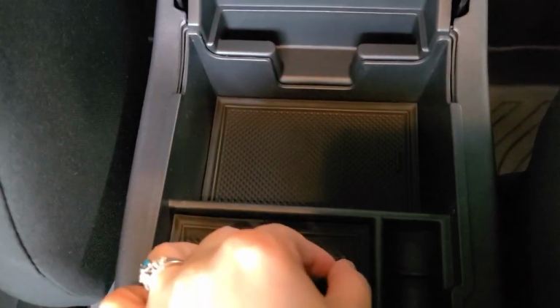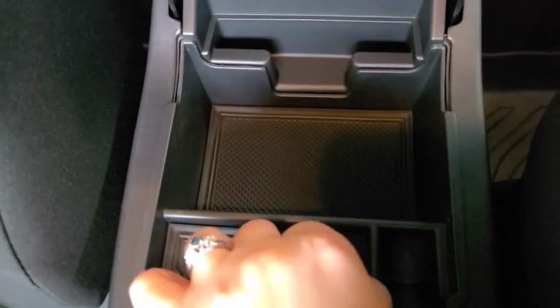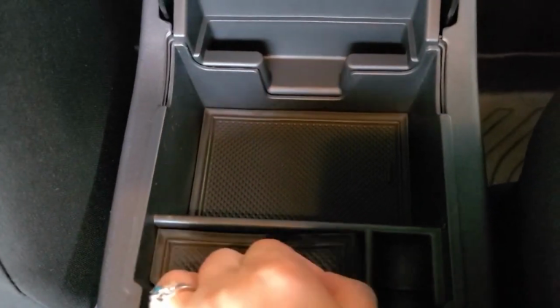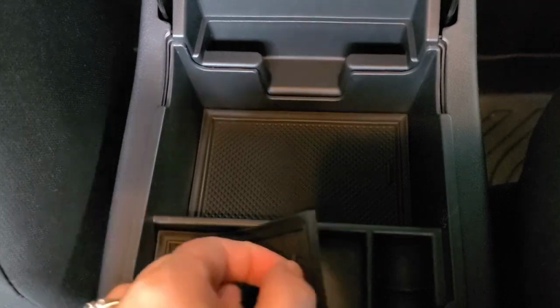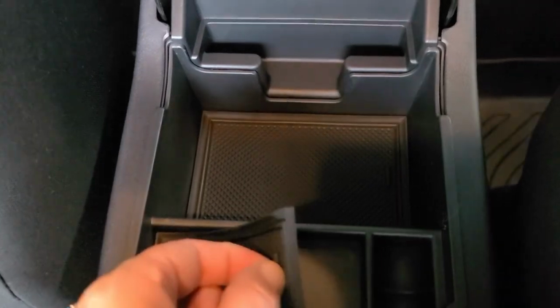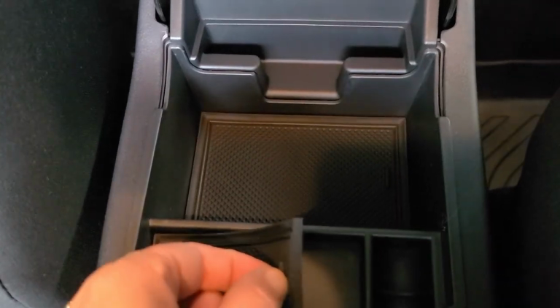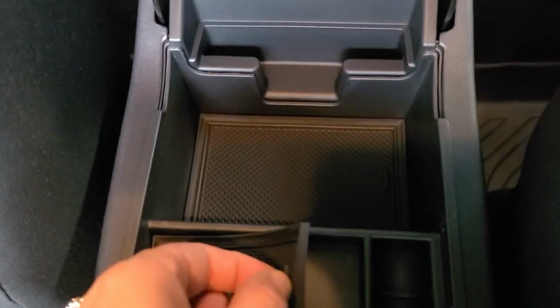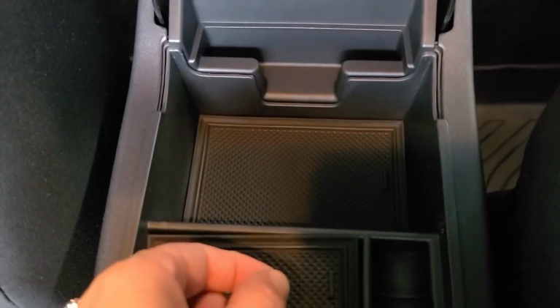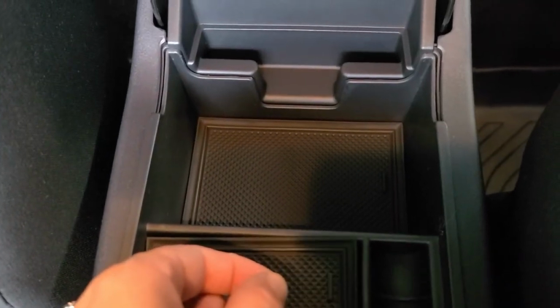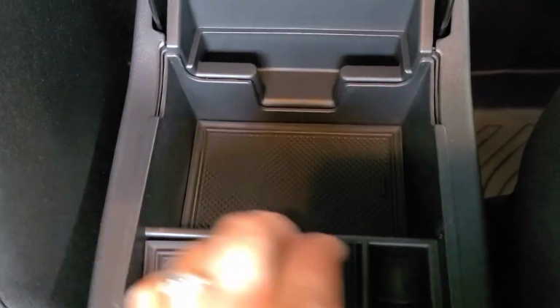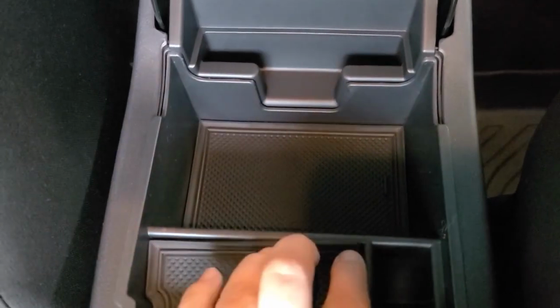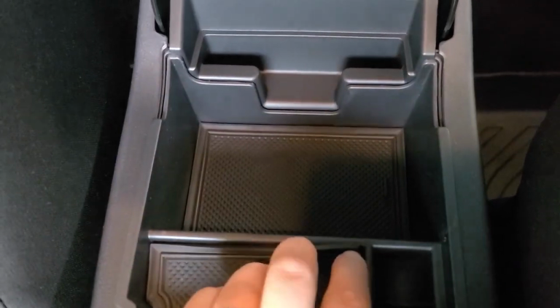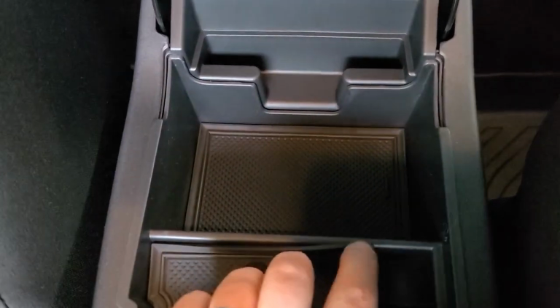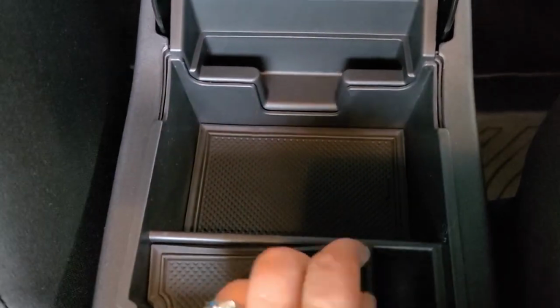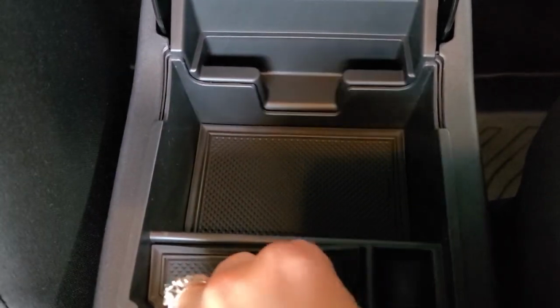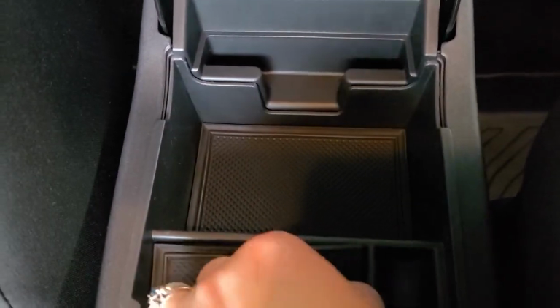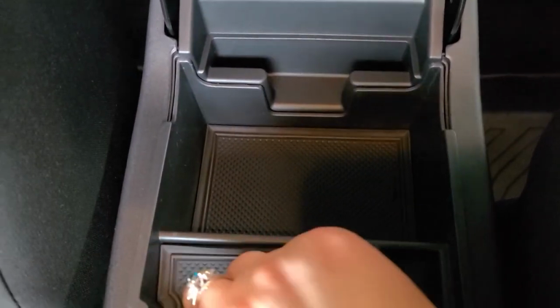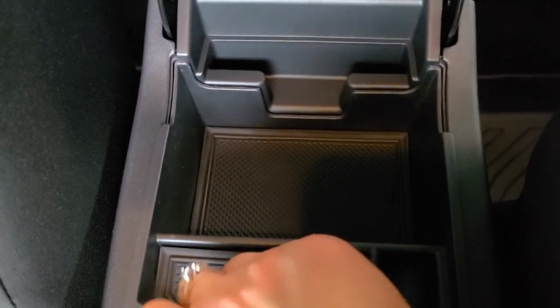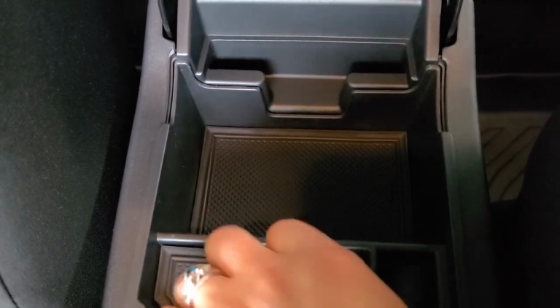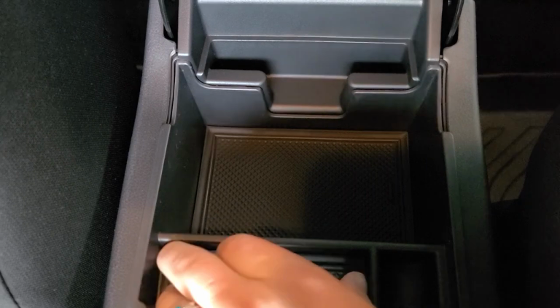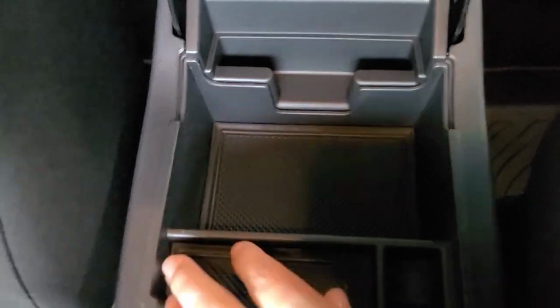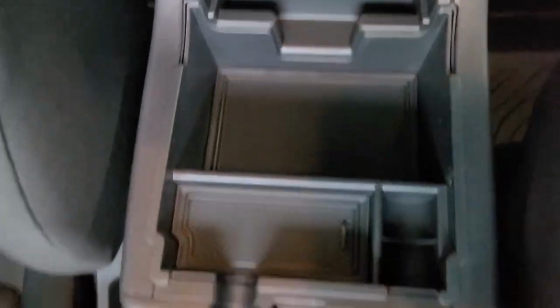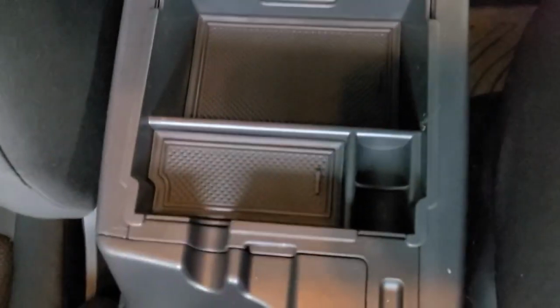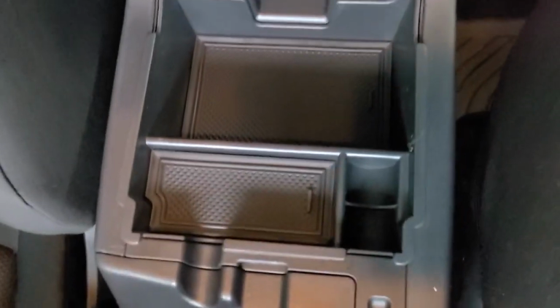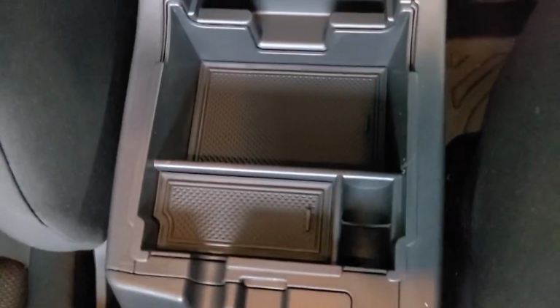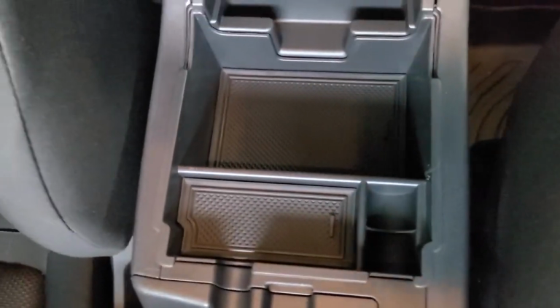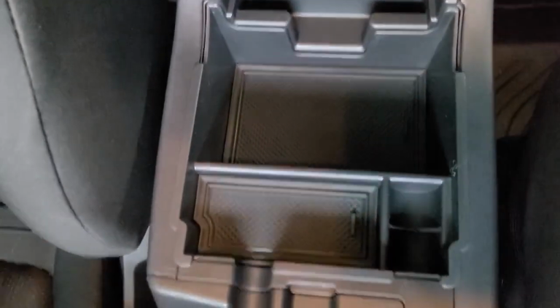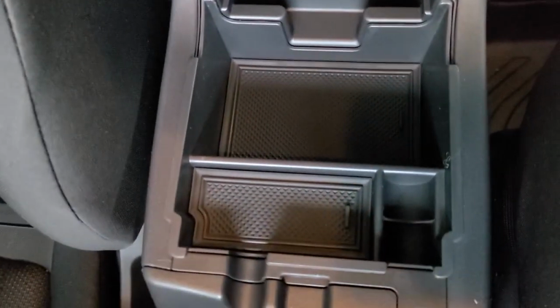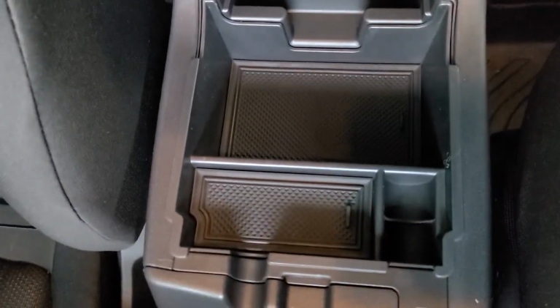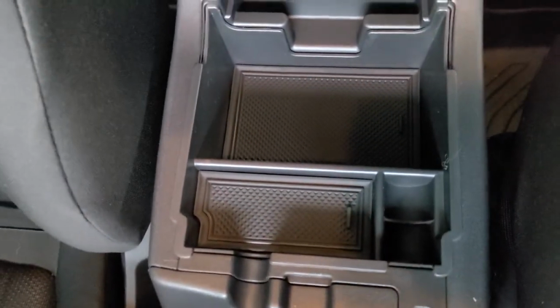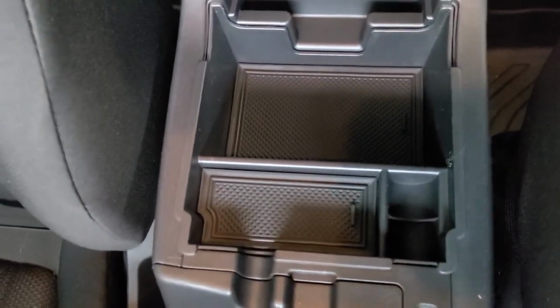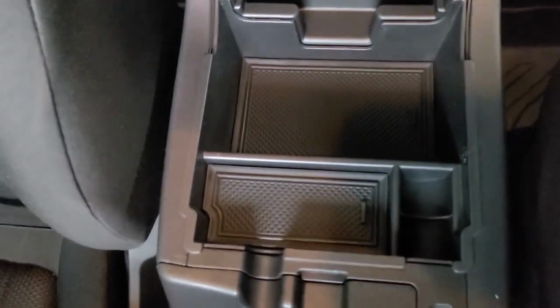It has these nice easy little tabs right here to help pull it out, so you don't ever have to worry about not being able to get your fingers around it. This is something that is just very practical, and I do love a practical item.